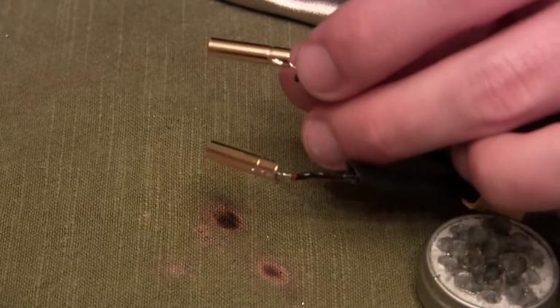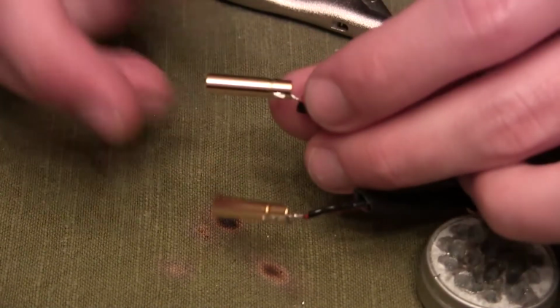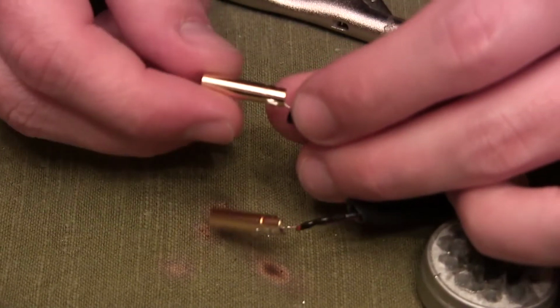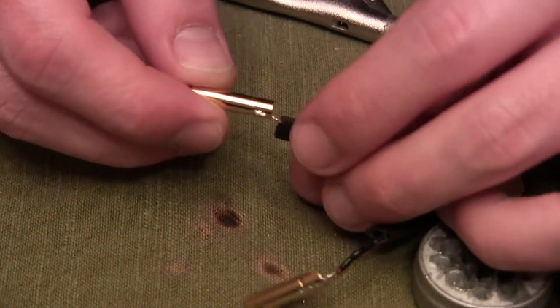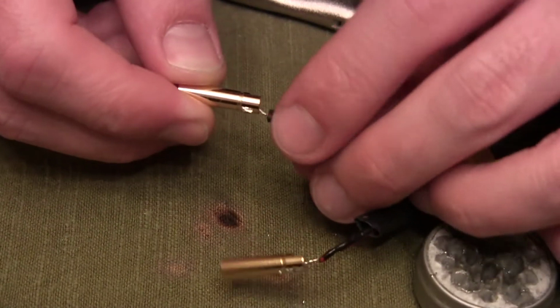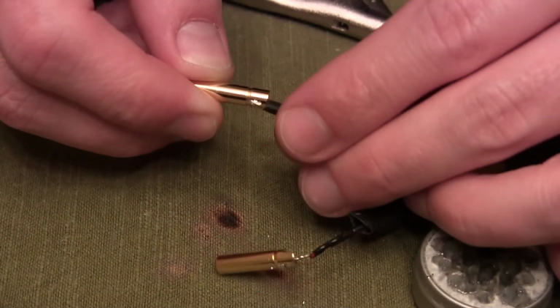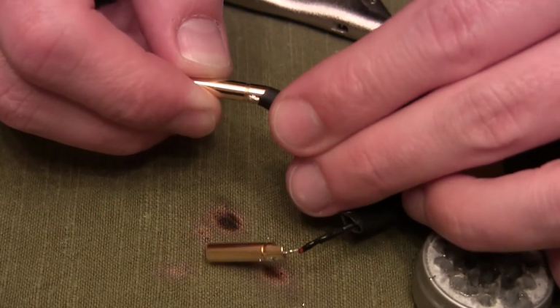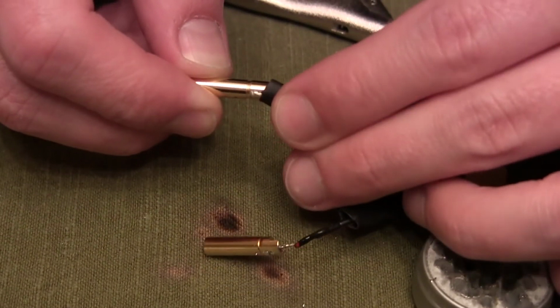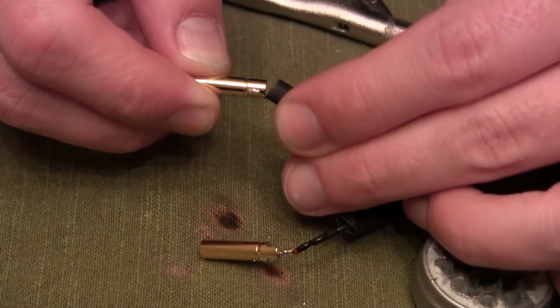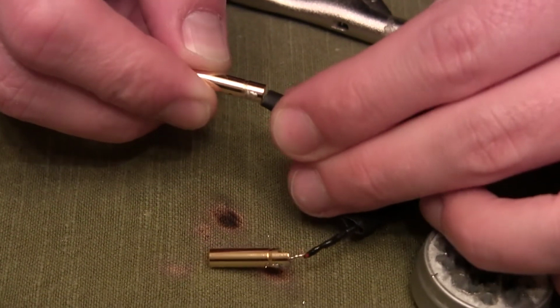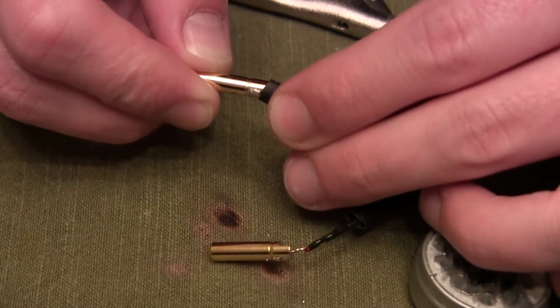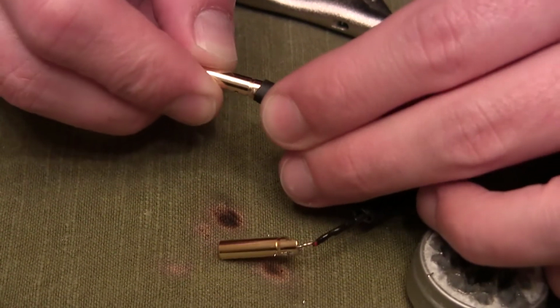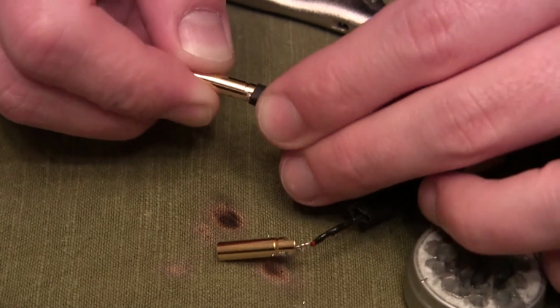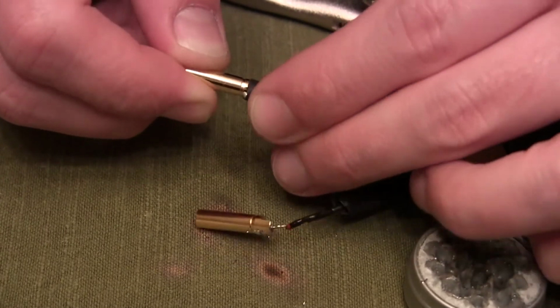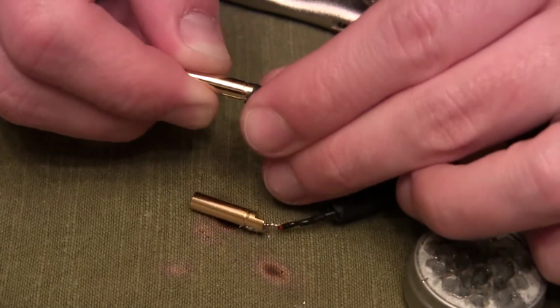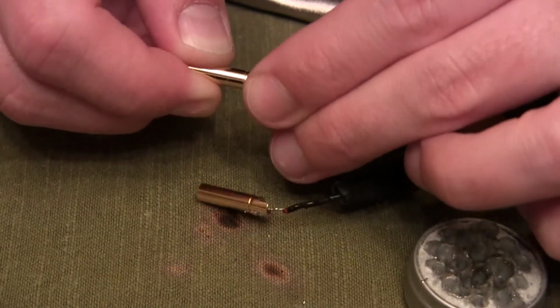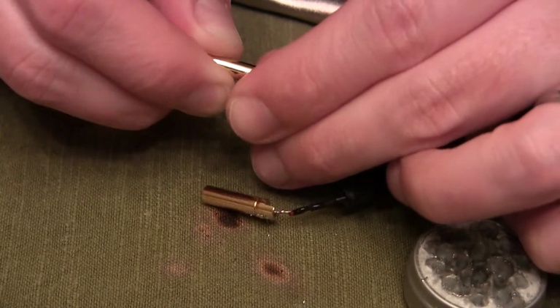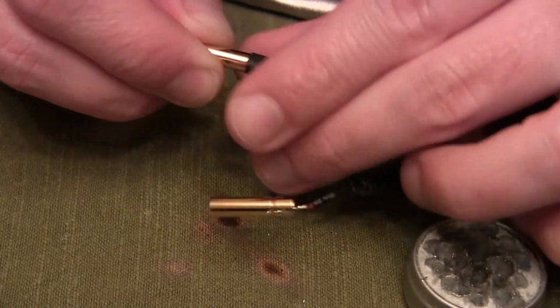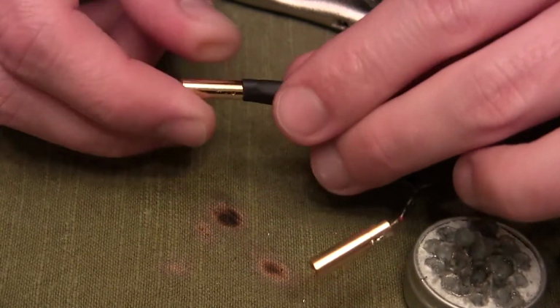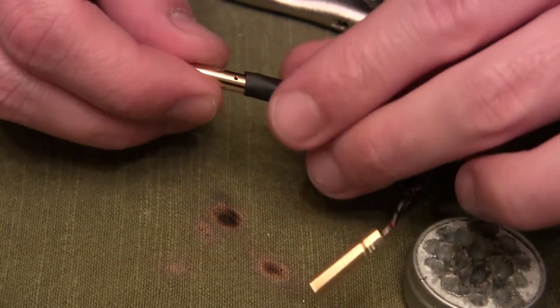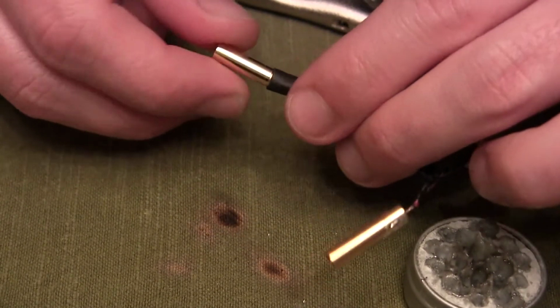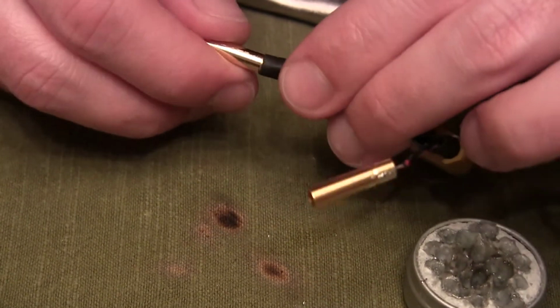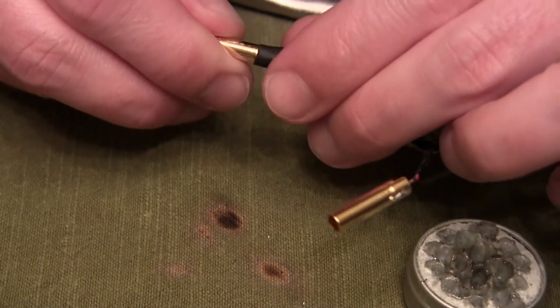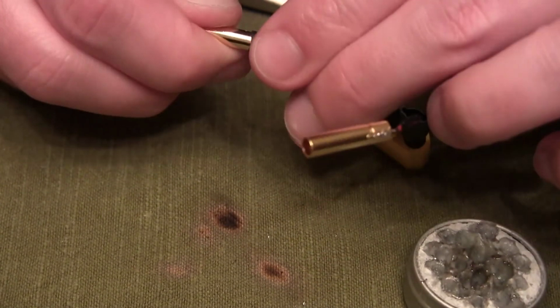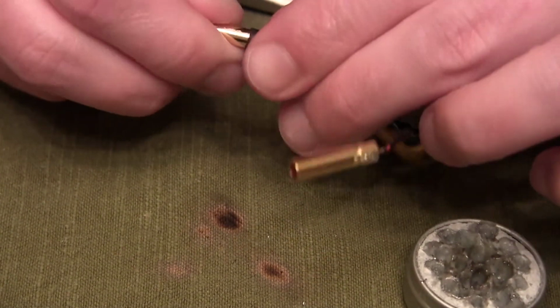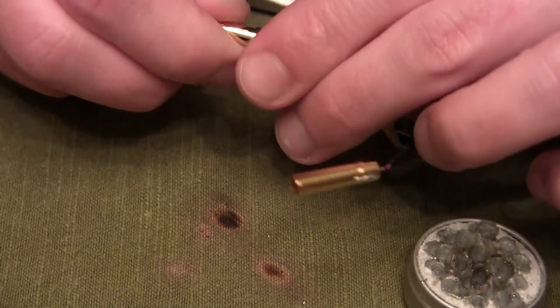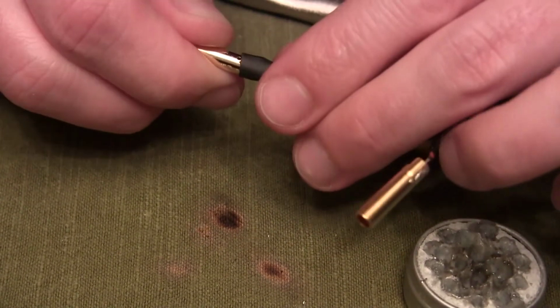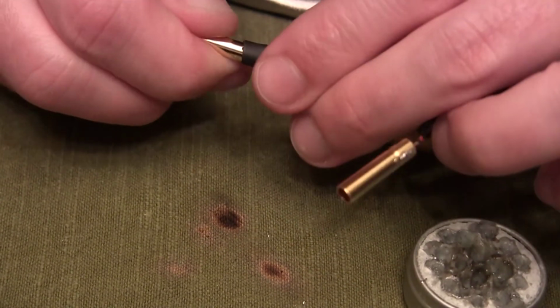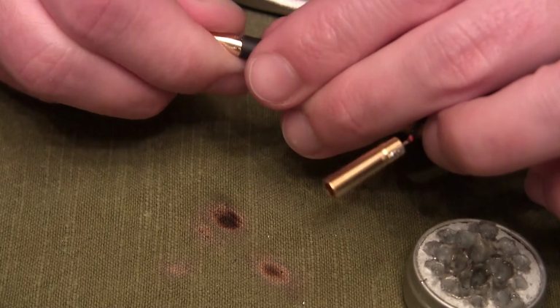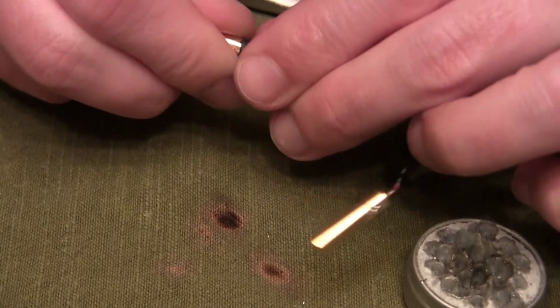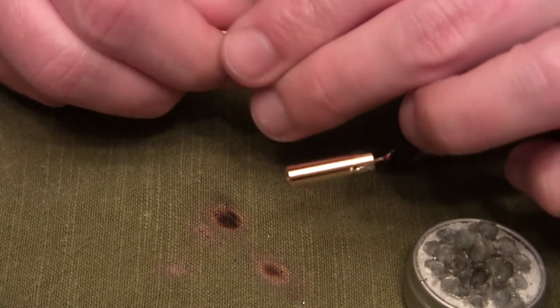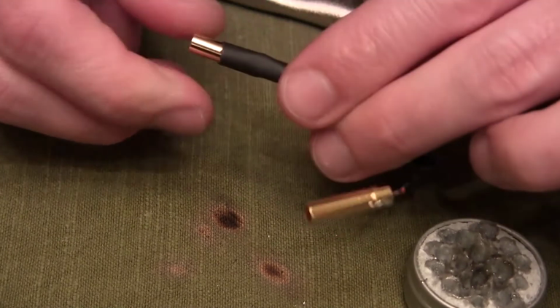Here are the two bullet connectors, already done. Next you're going to take your heat shrink tubing — after these, give them time to cool off before you start touching them because you will burn yourself. Slide your heat shrink tubing up.